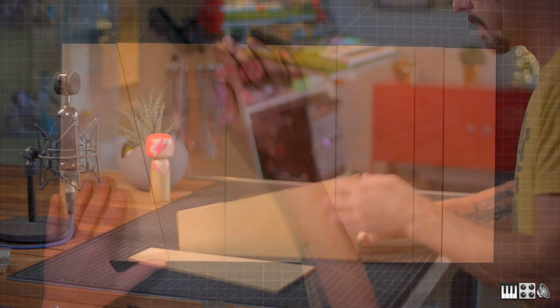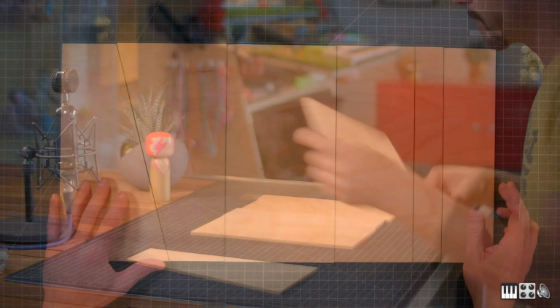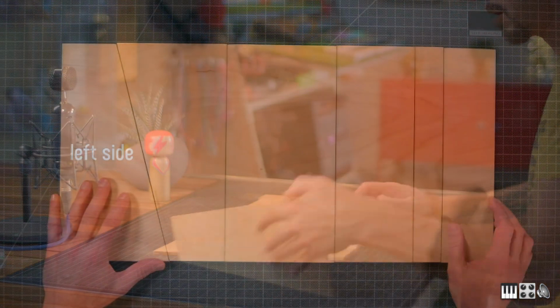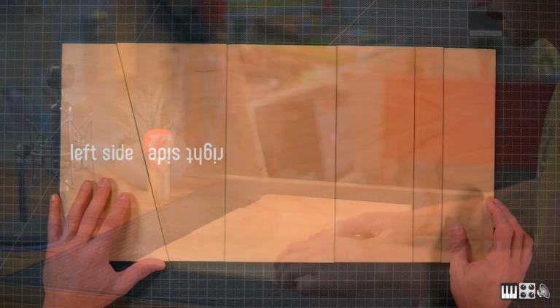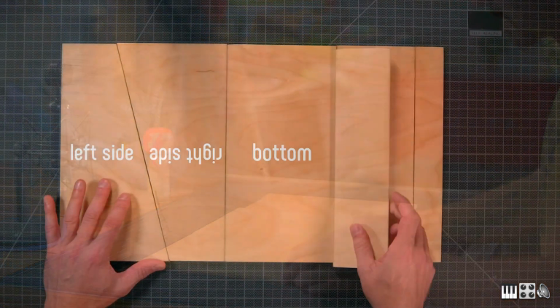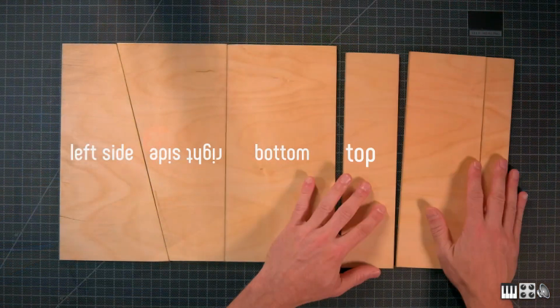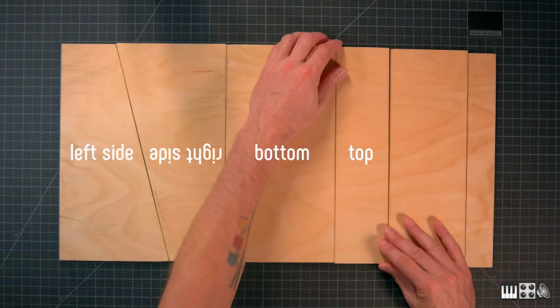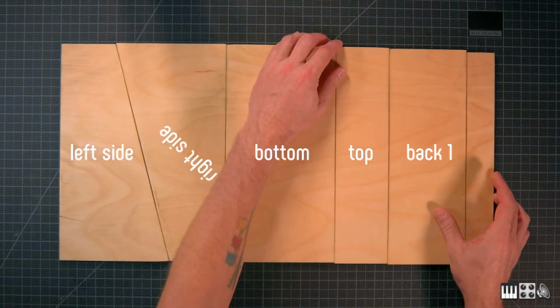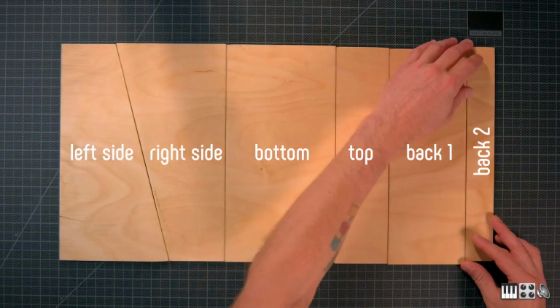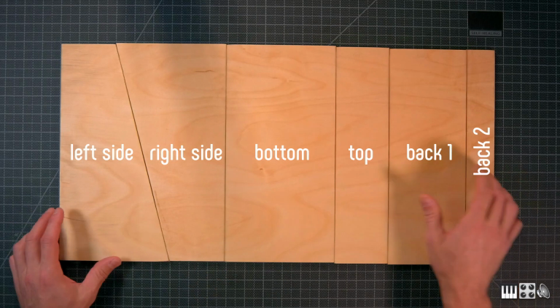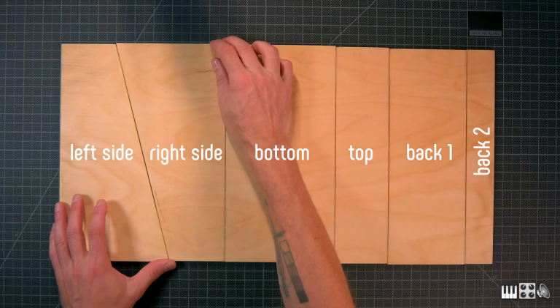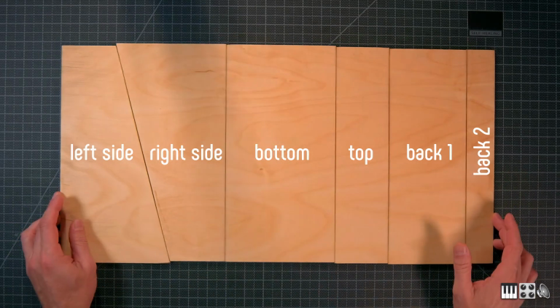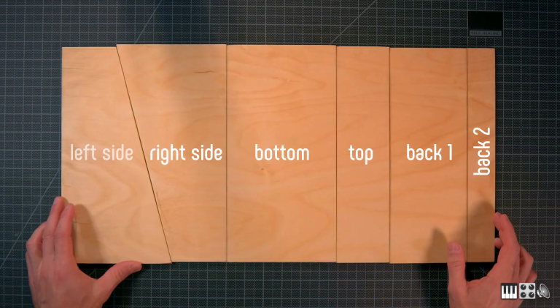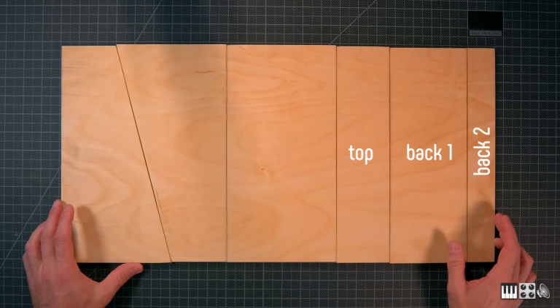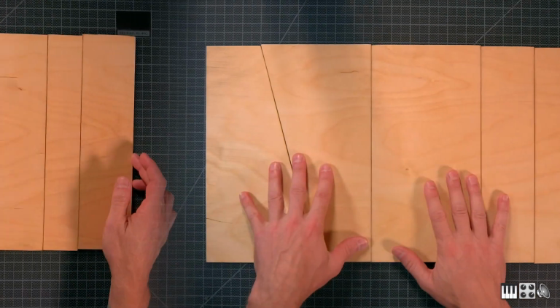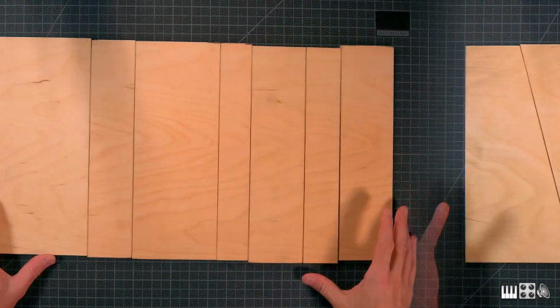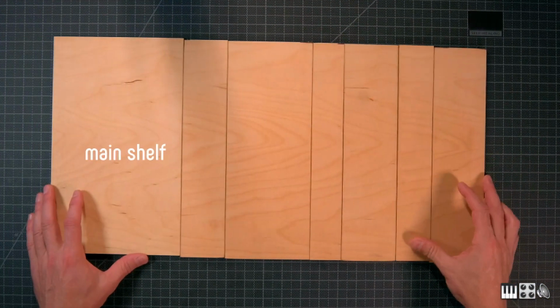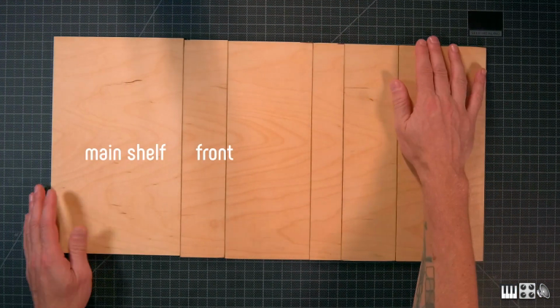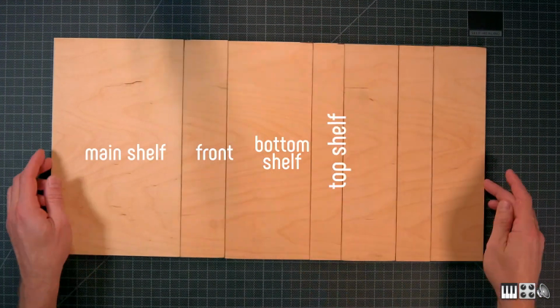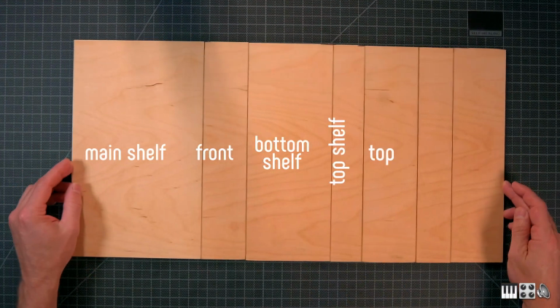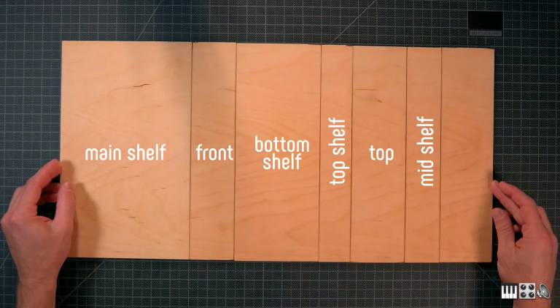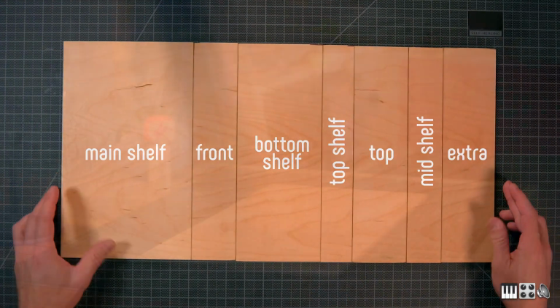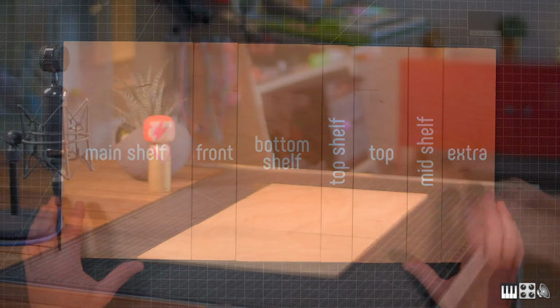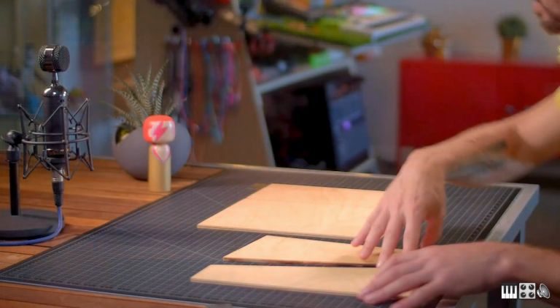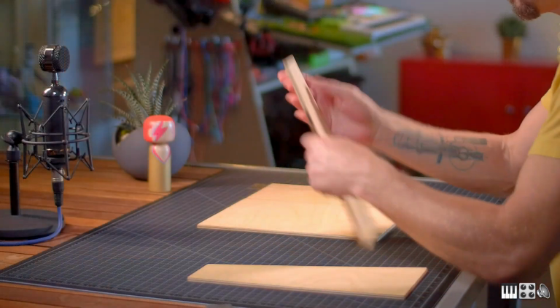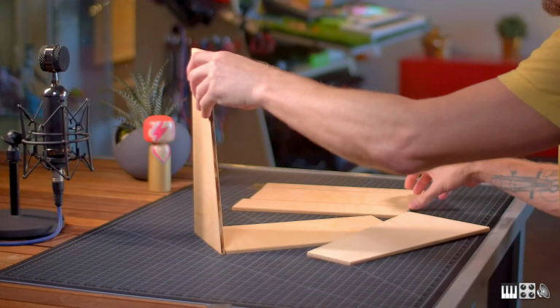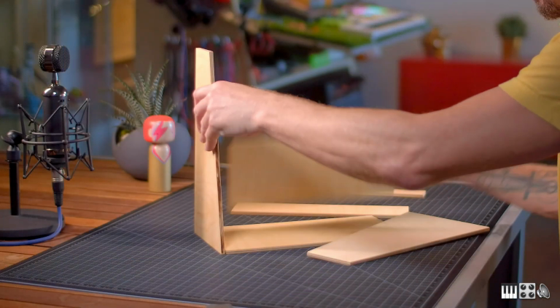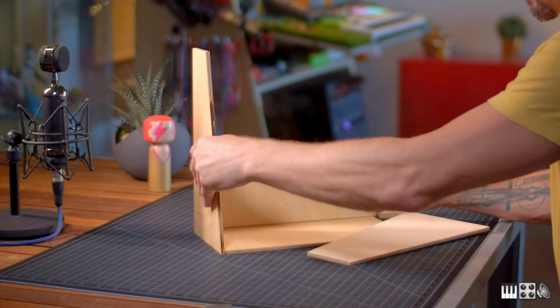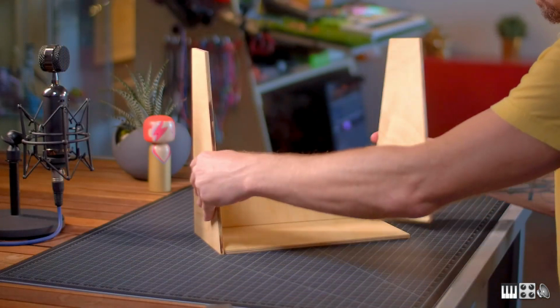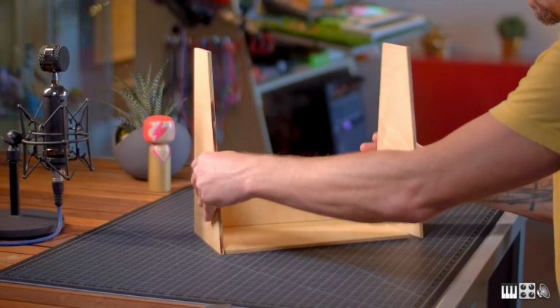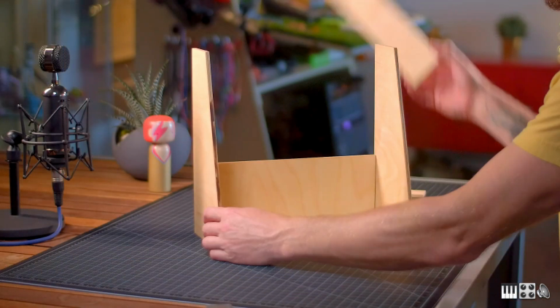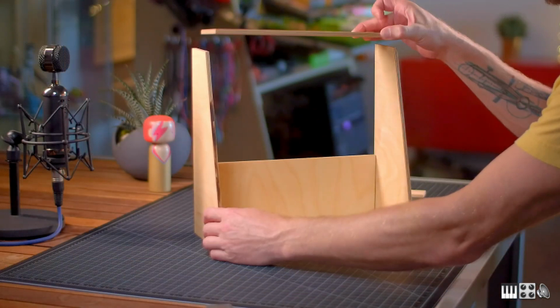Now that we have all the pieces cut and sanded, the first sheet should contain all the pieces for the main structure, and the second sheet all the shelves and panels. And once we assemble it, our structure should look a little bit like this.